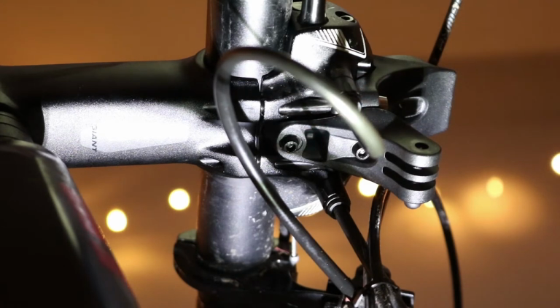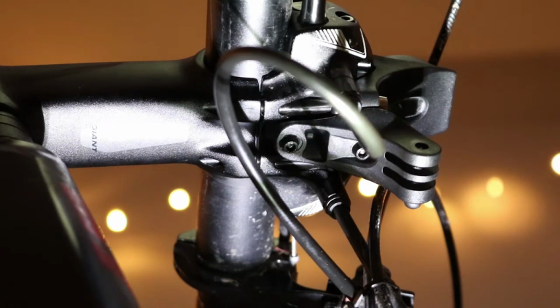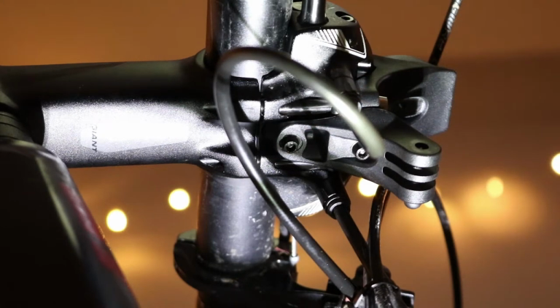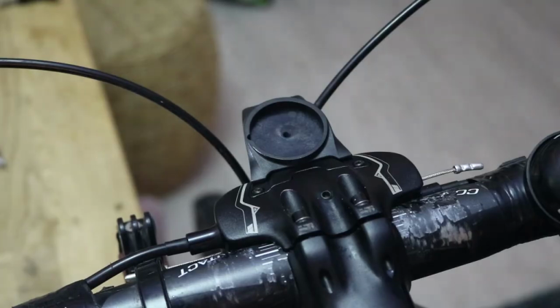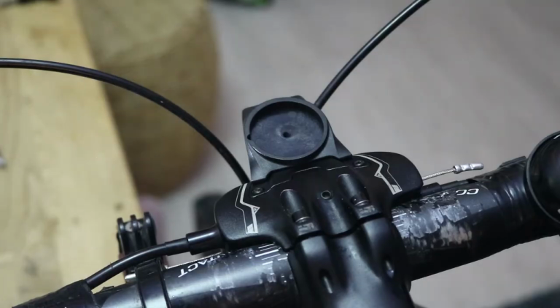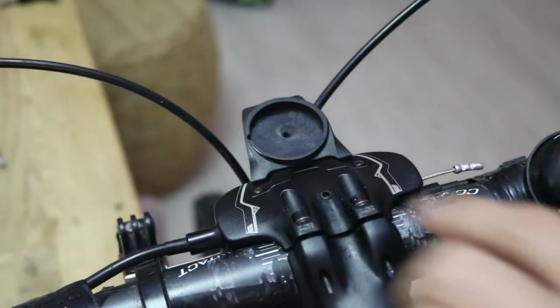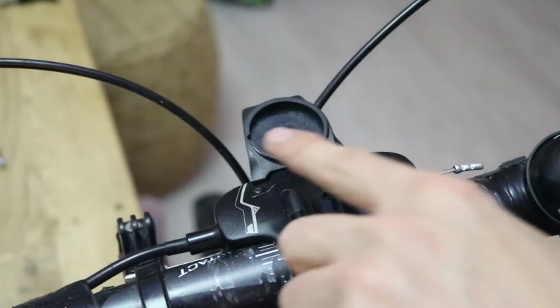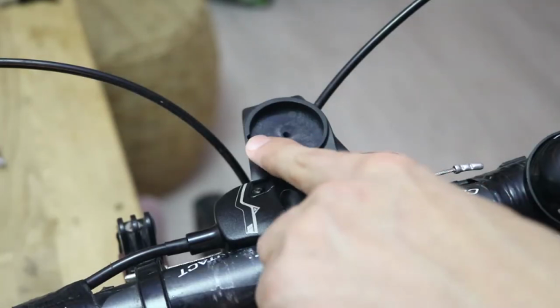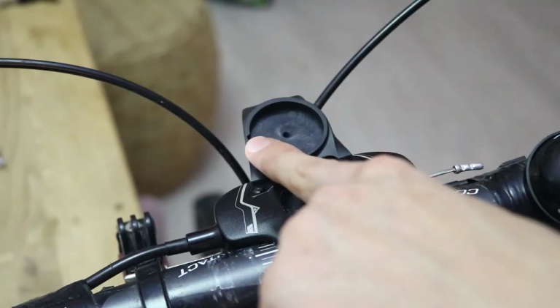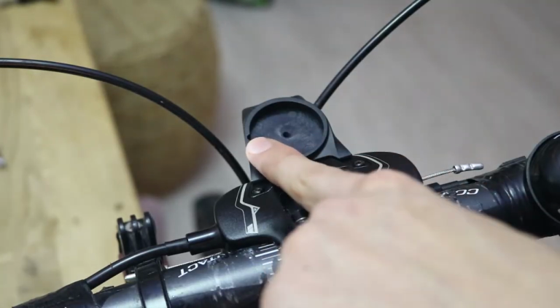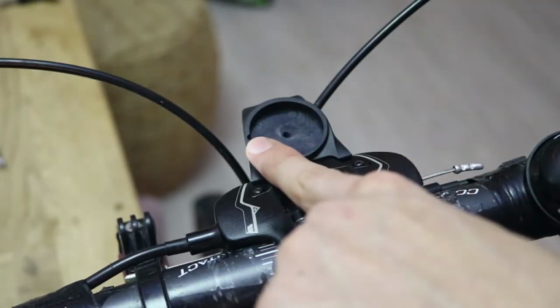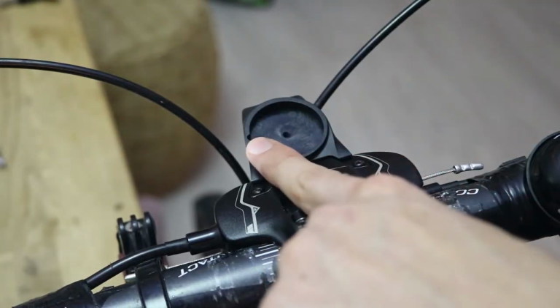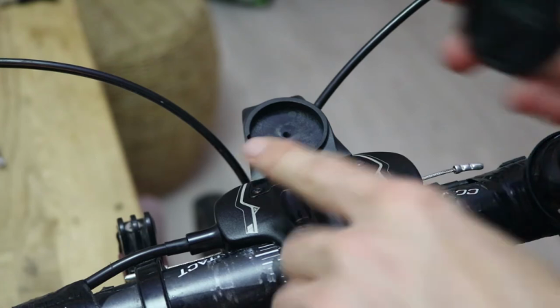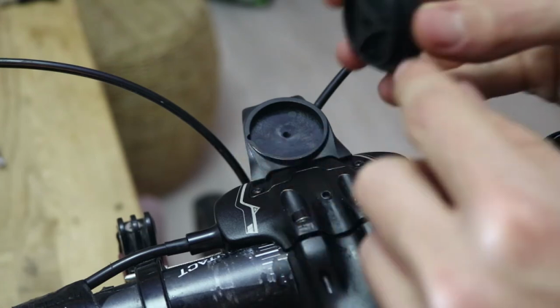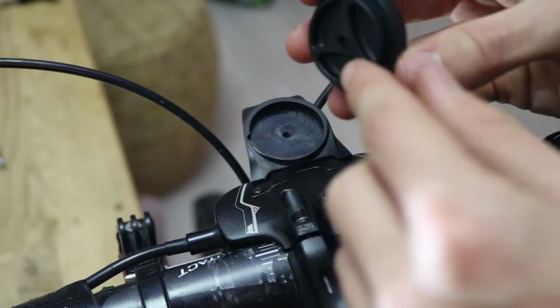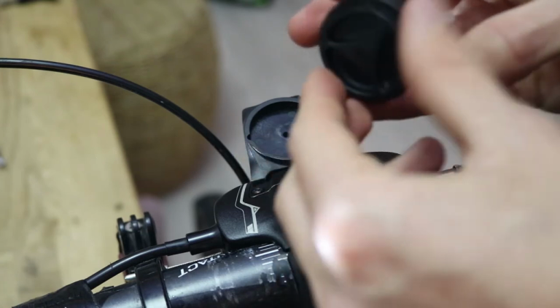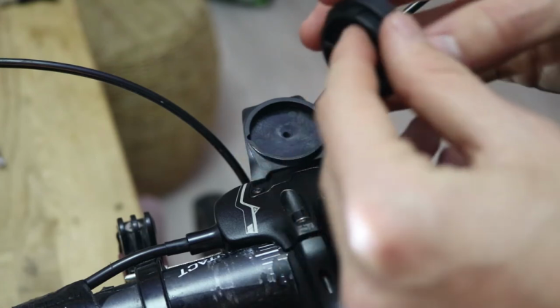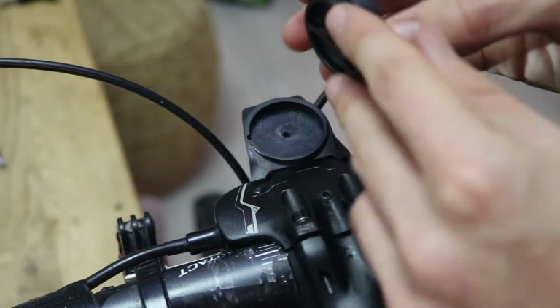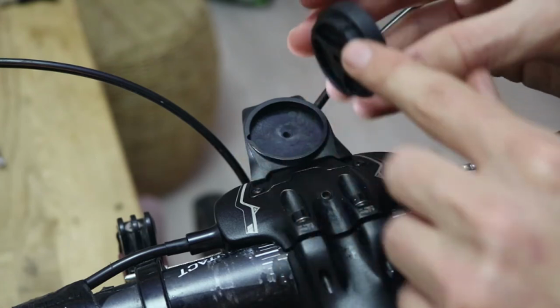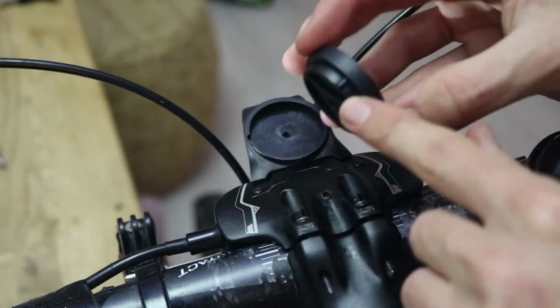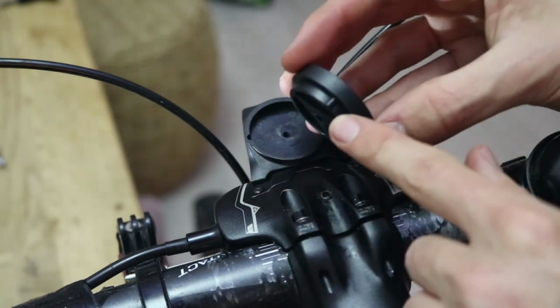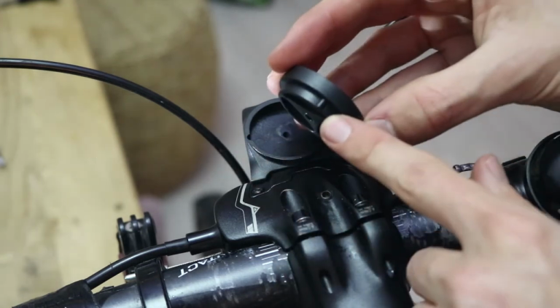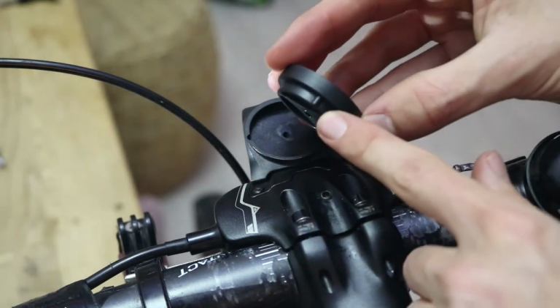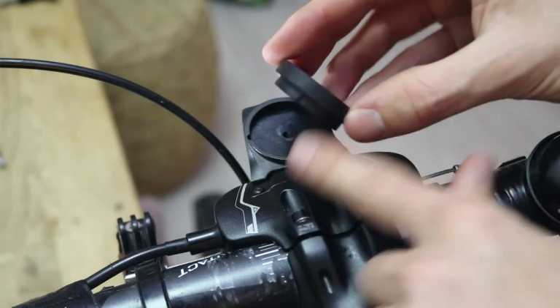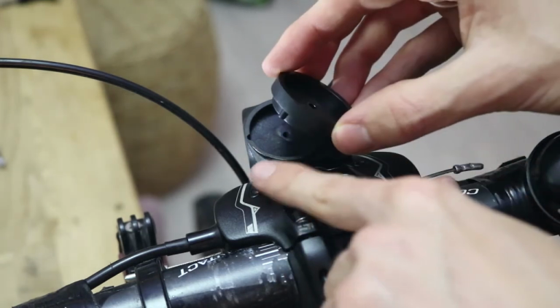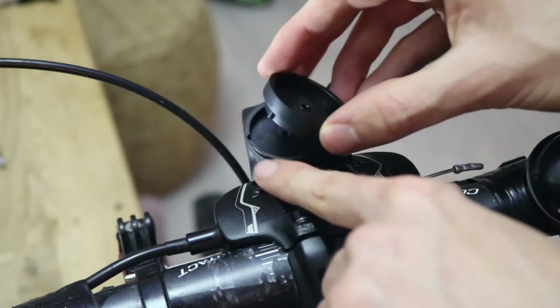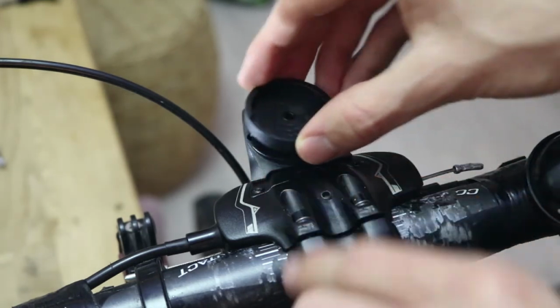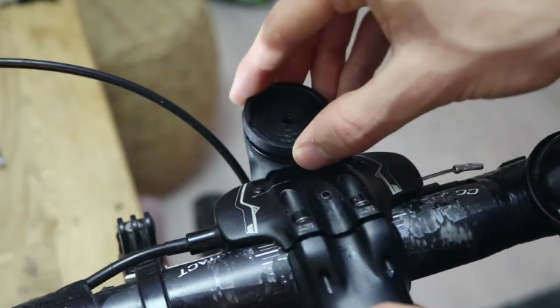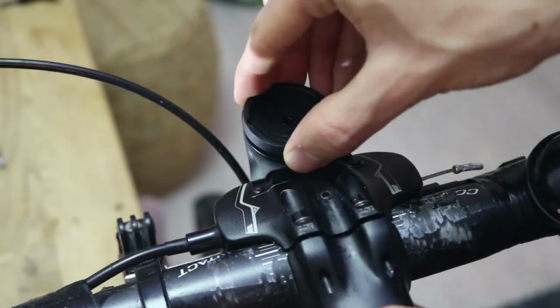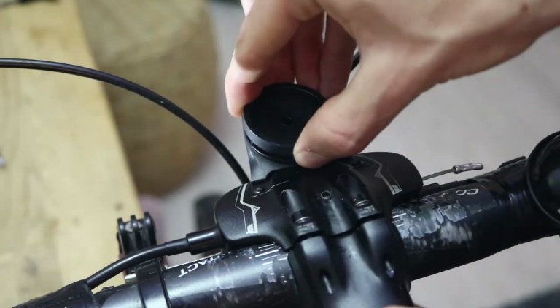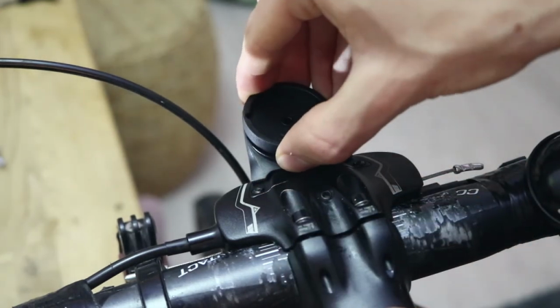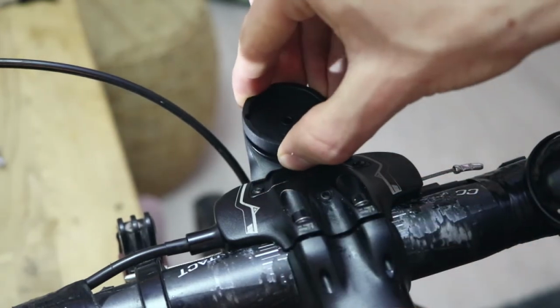Next, onto the Garmin mount. The manual lists some common configuration patterns, but in this case for a Garmin Edge 530 only a simple setup is required.